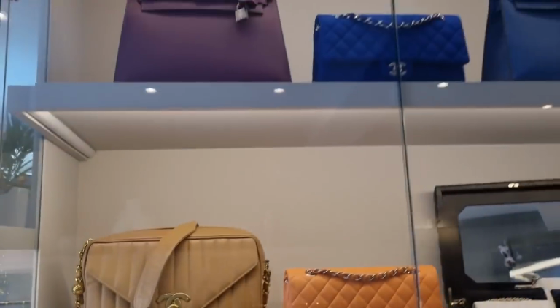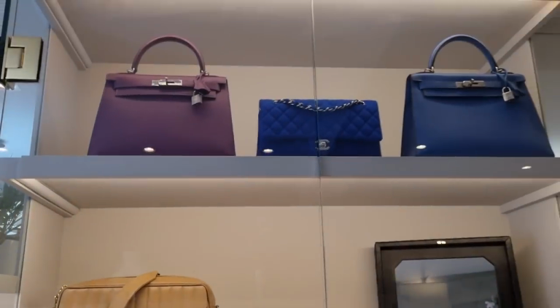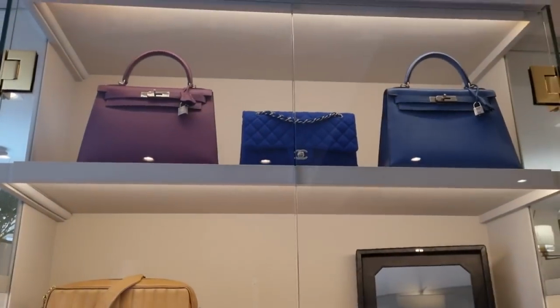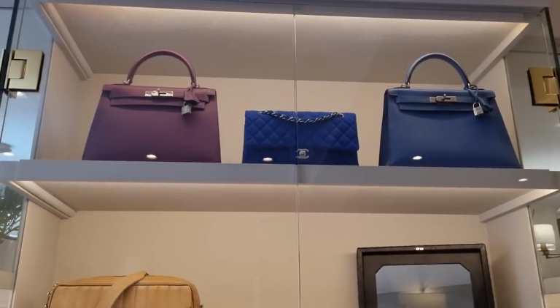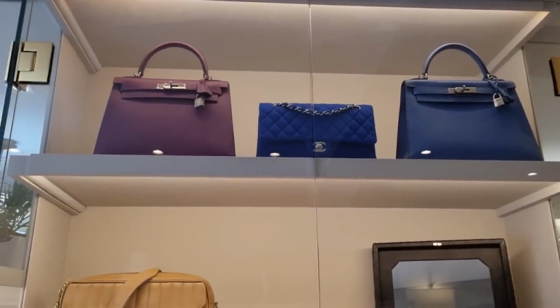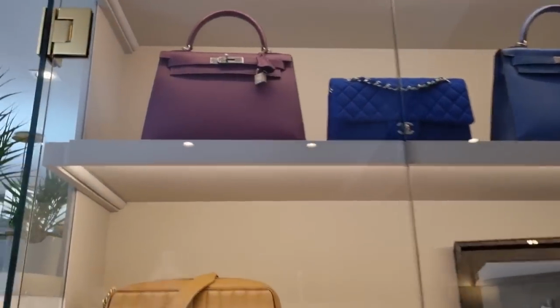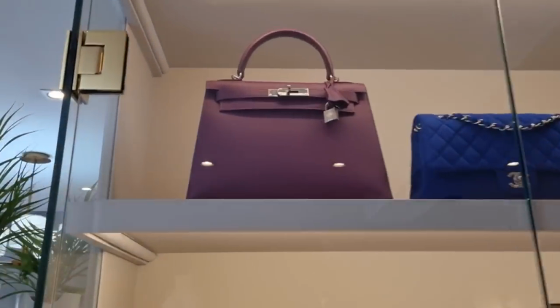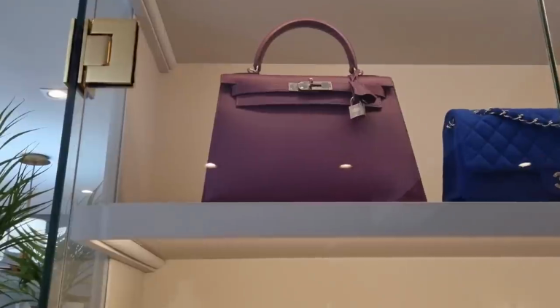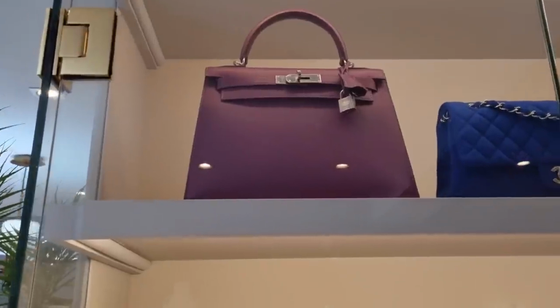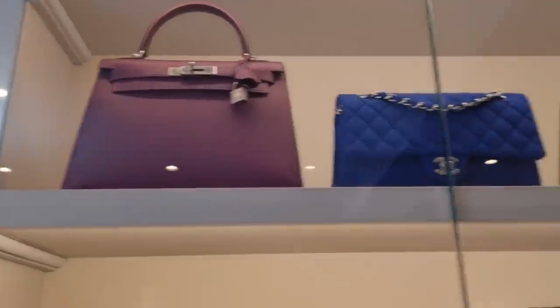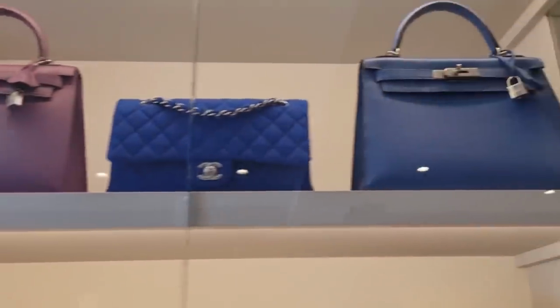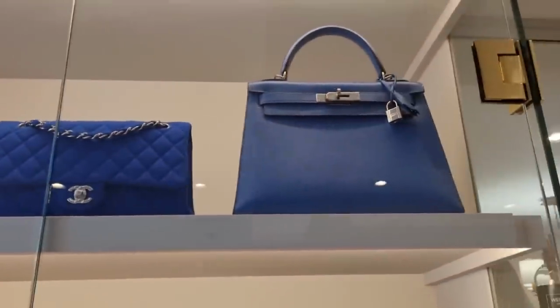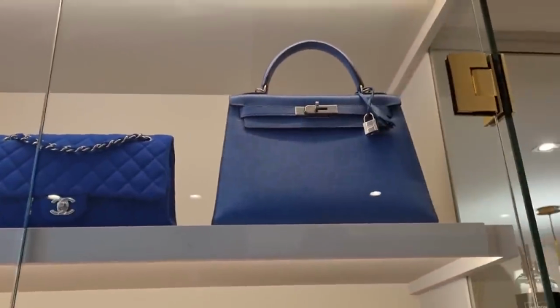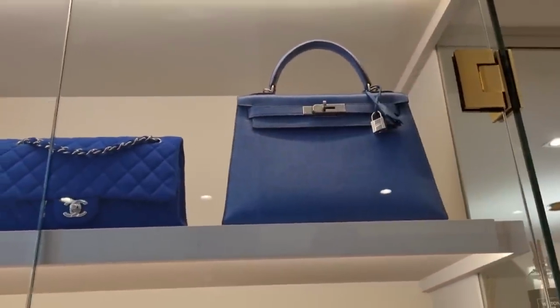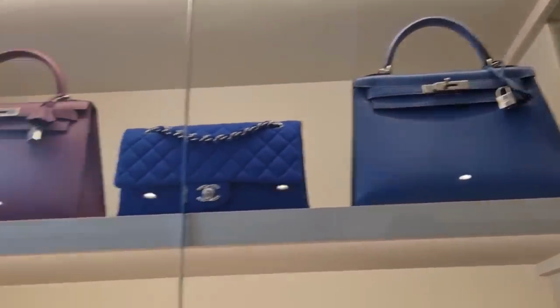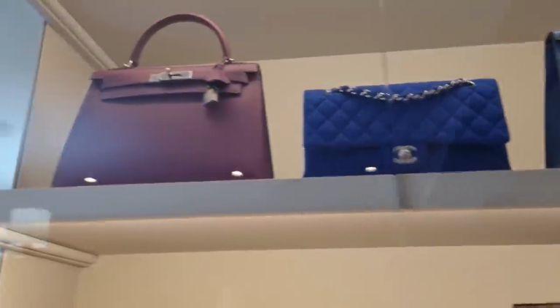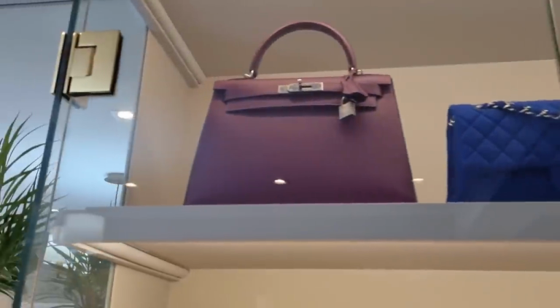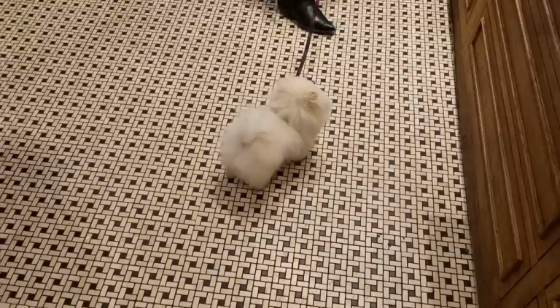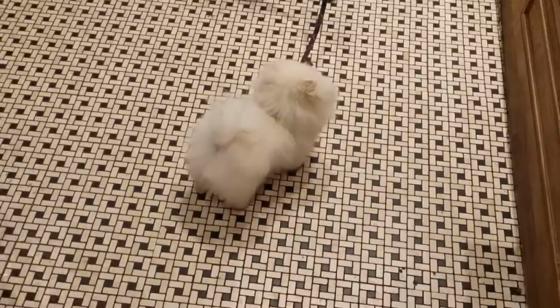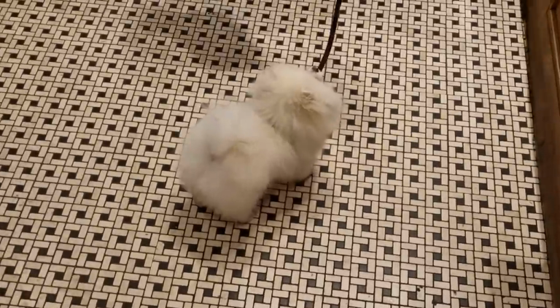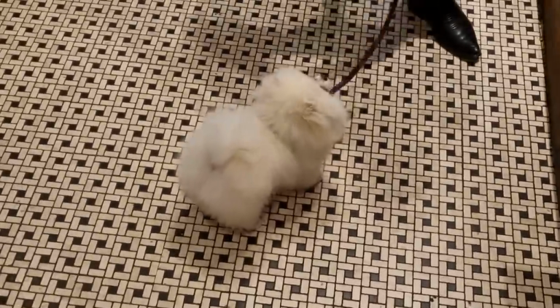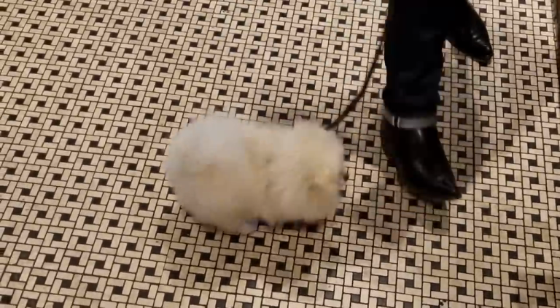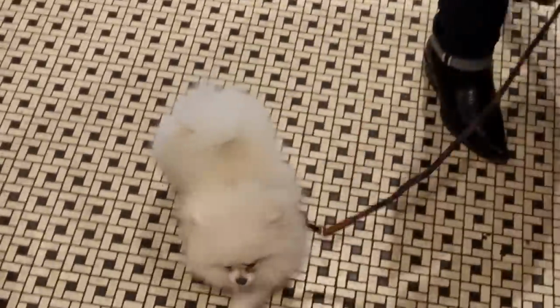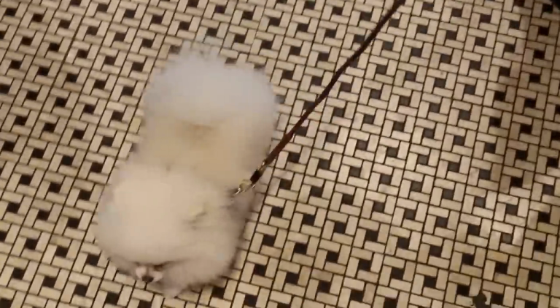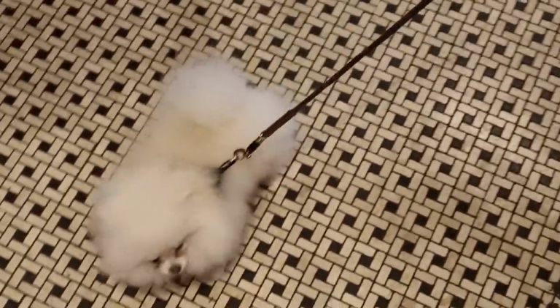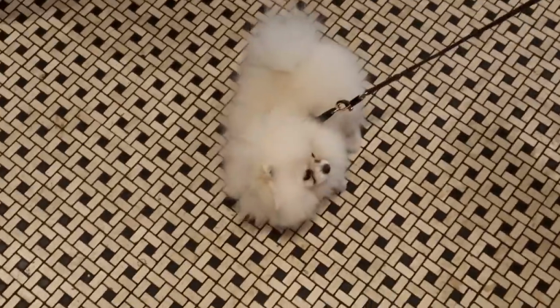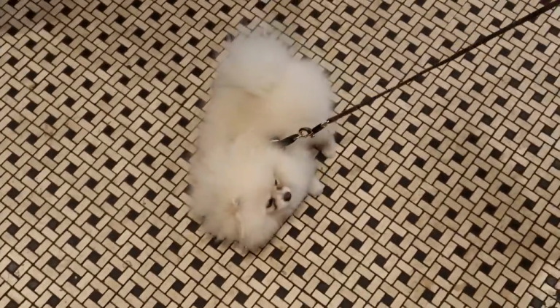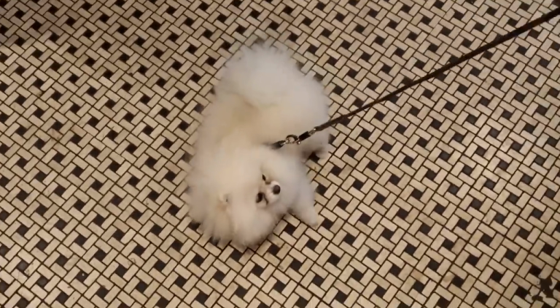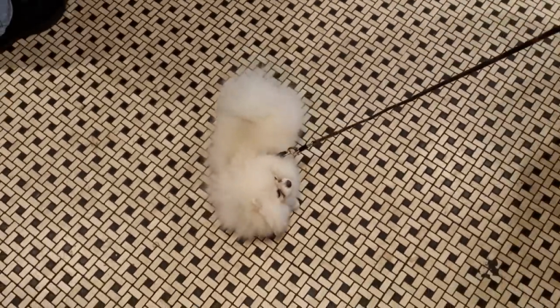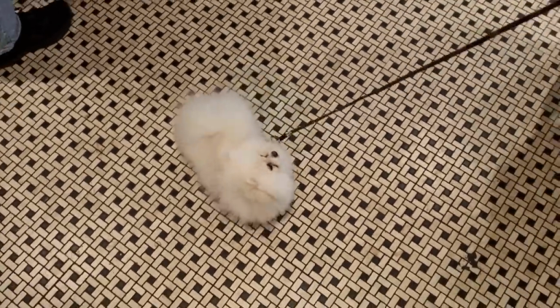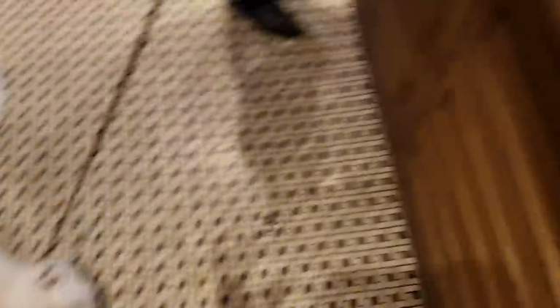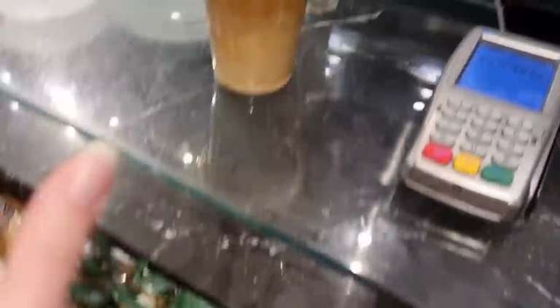Of course they have Hermès bags as well. Always check out the website before you come here because they can bring up so many more bags. Look at this little floof — I'm just getting a coffee, but this is the cutest floof ever.